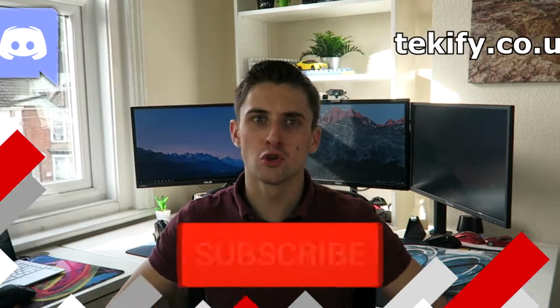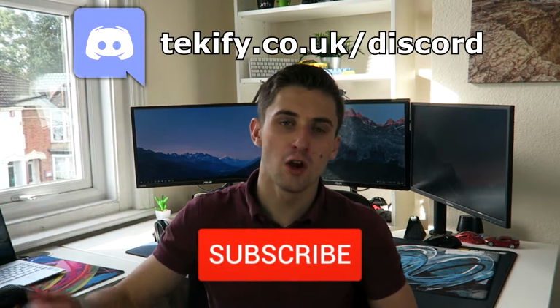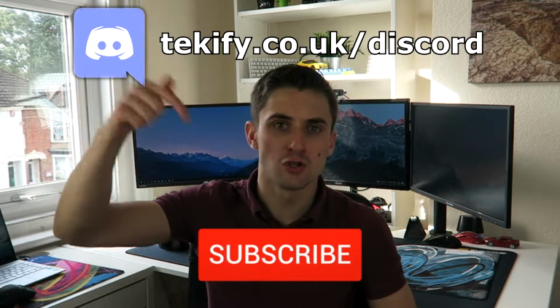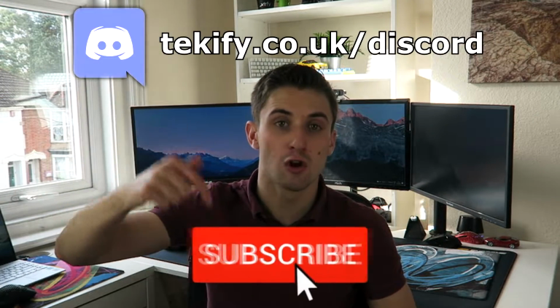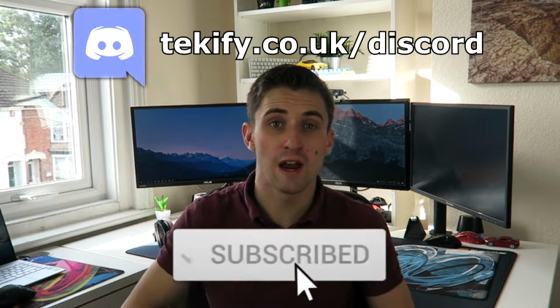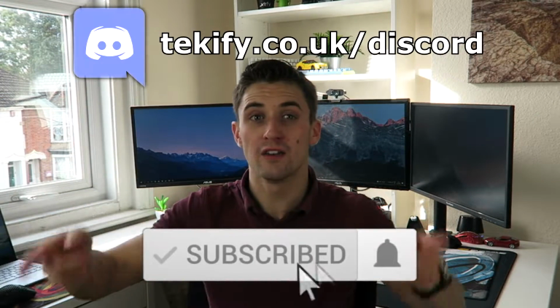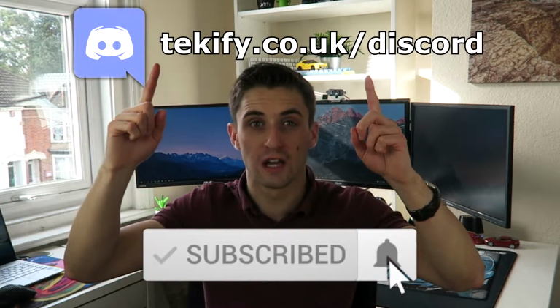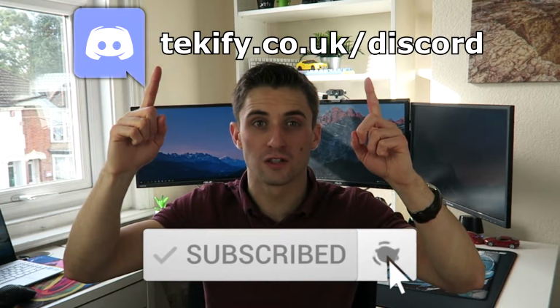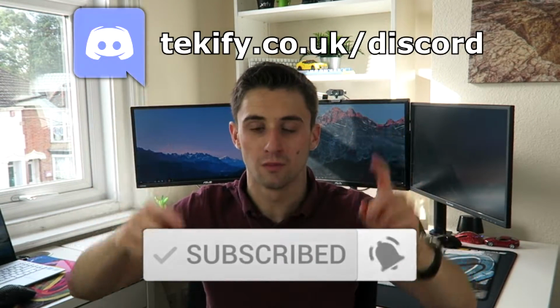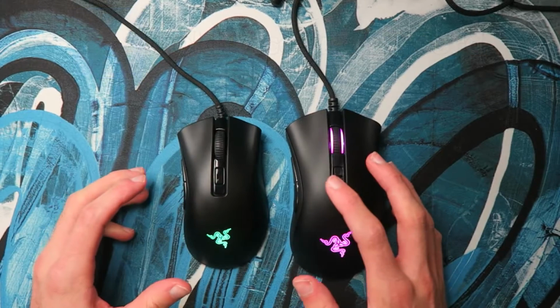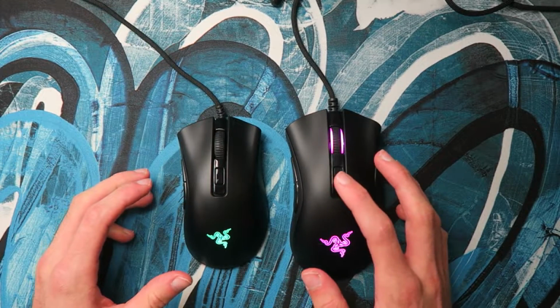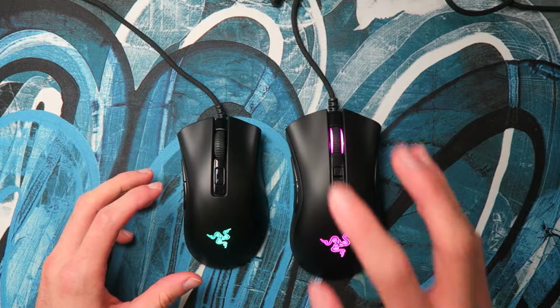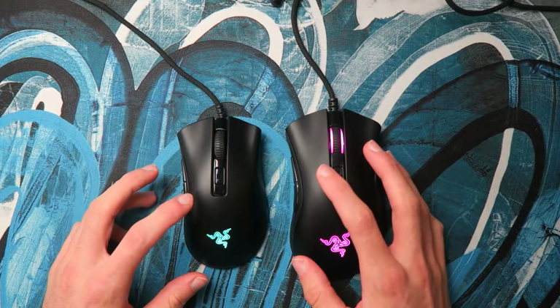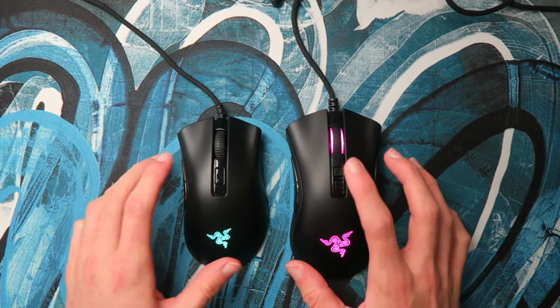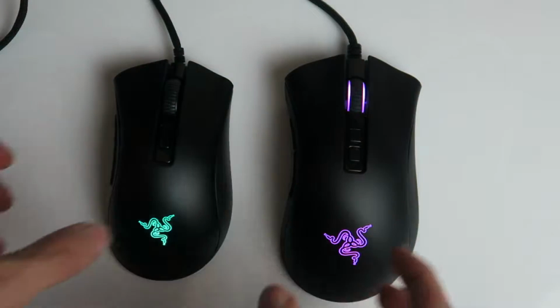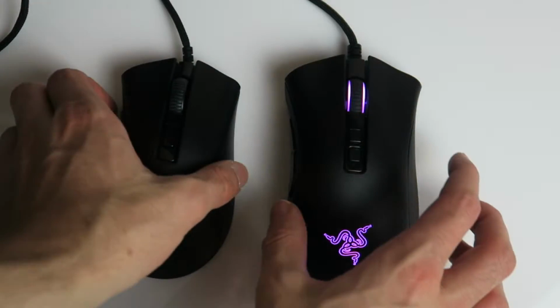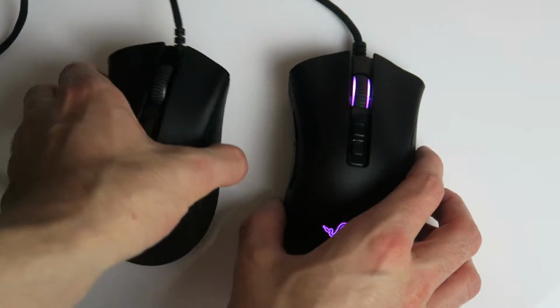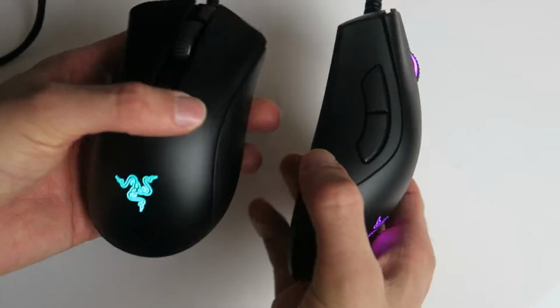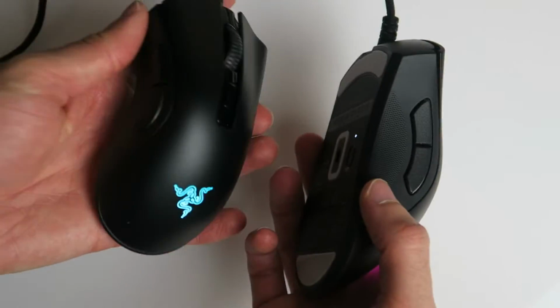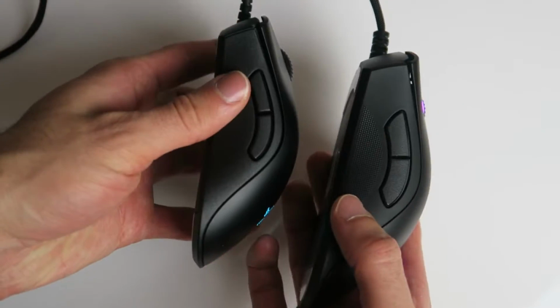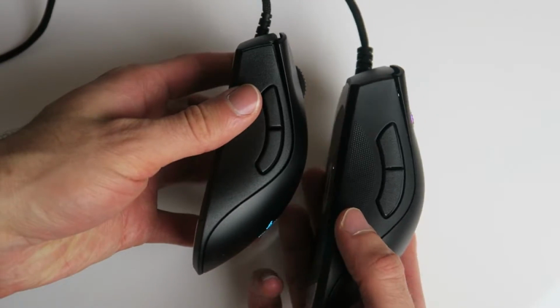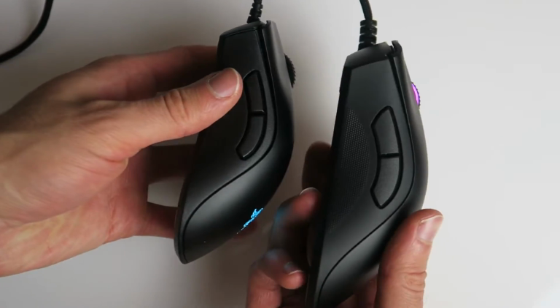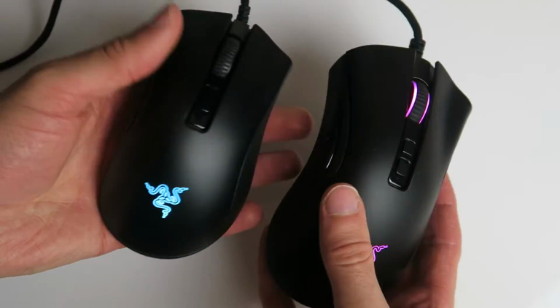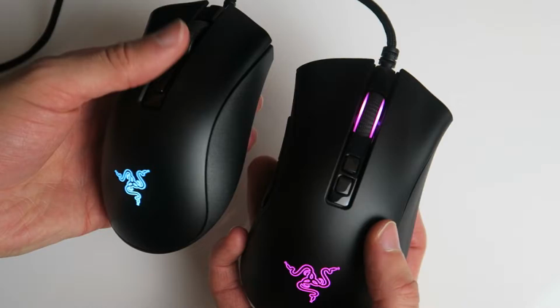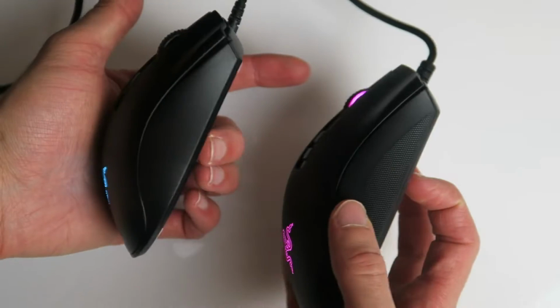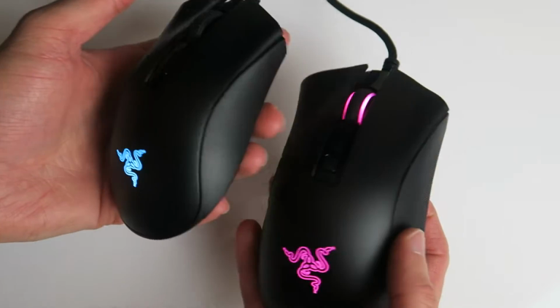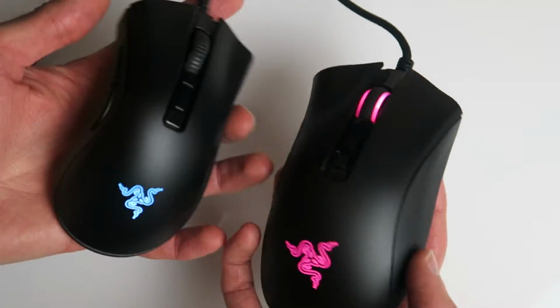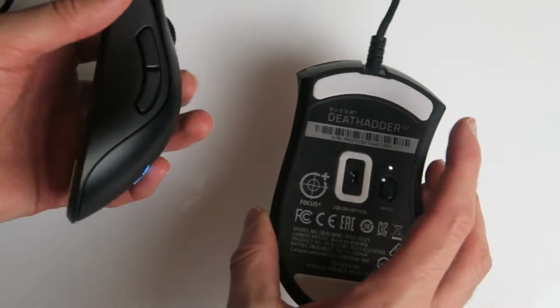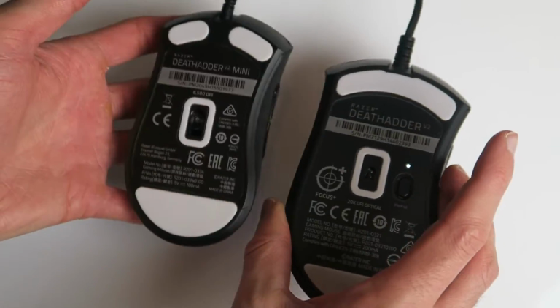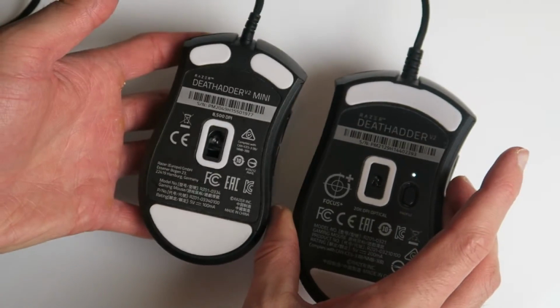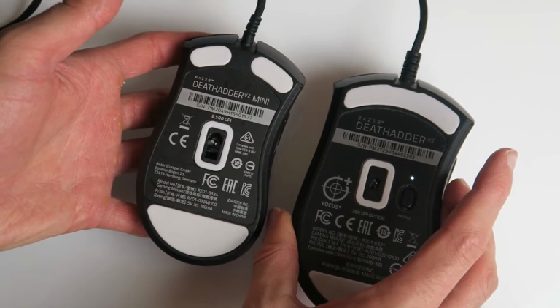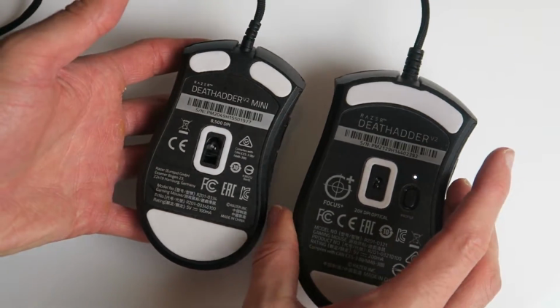If you enjoy this video then make sure you subscribe to the channel and join the Techify Discord. You'd think these mice are very similar — they're both DeathAdder V2s — and that is true in a lot of cases, but there are more differences than you may expect especially when you get them side by side.